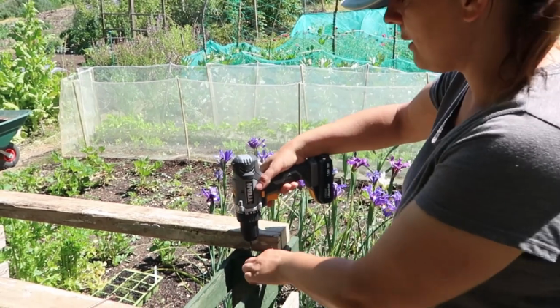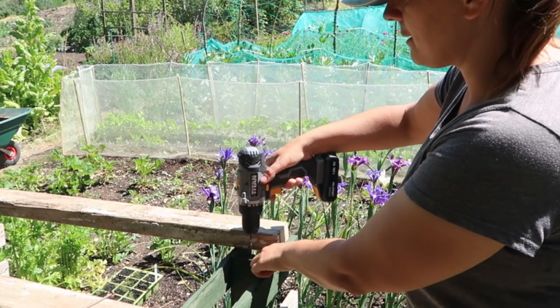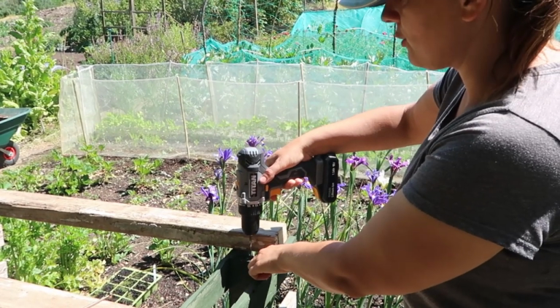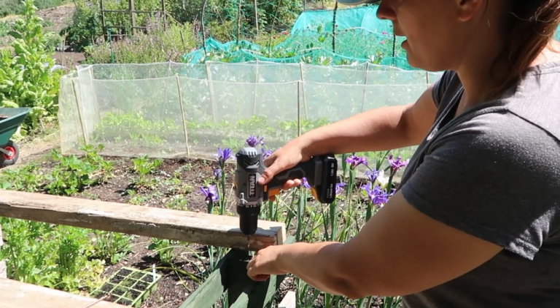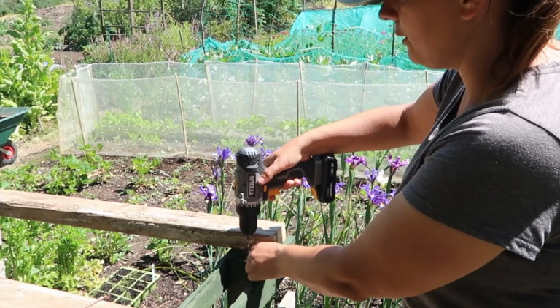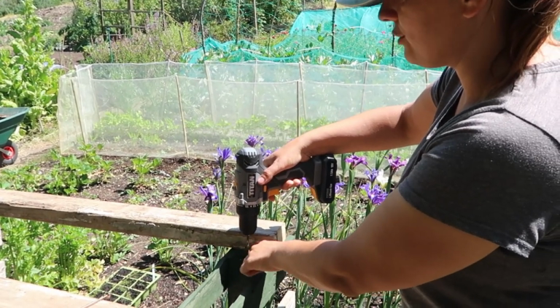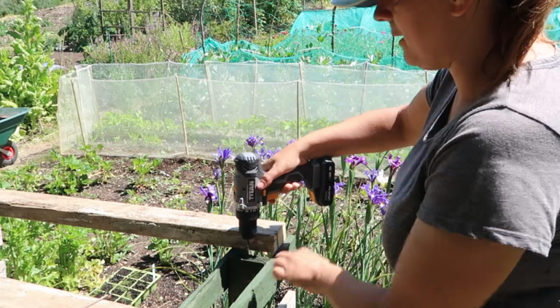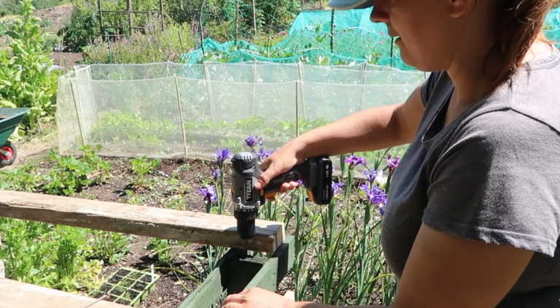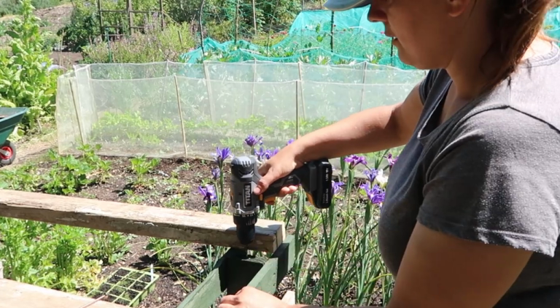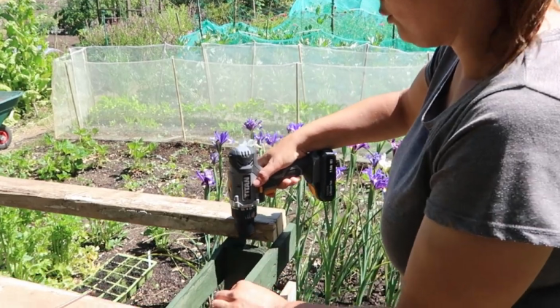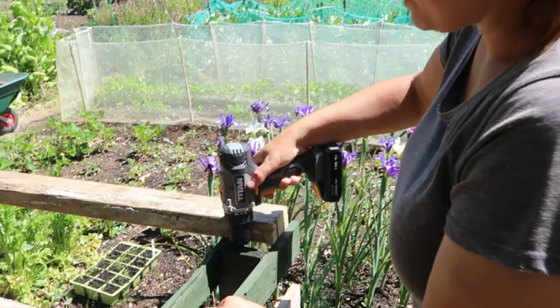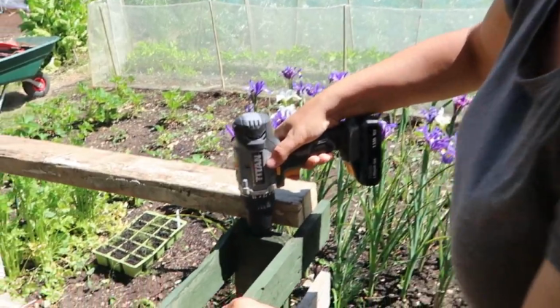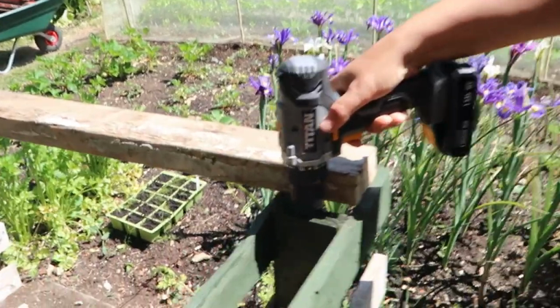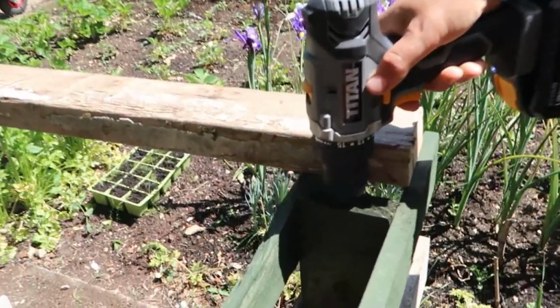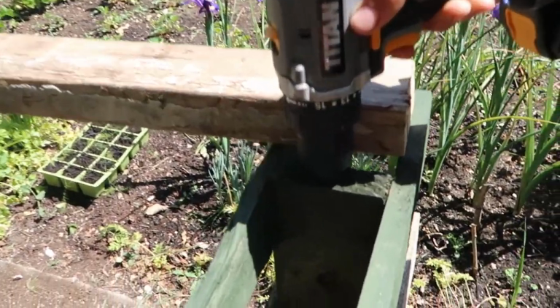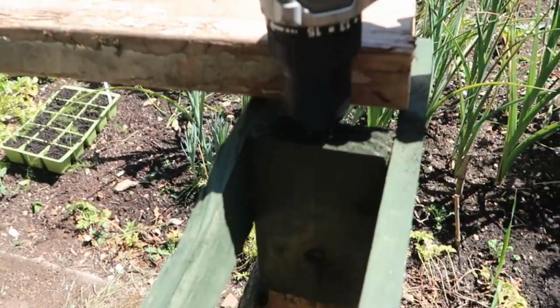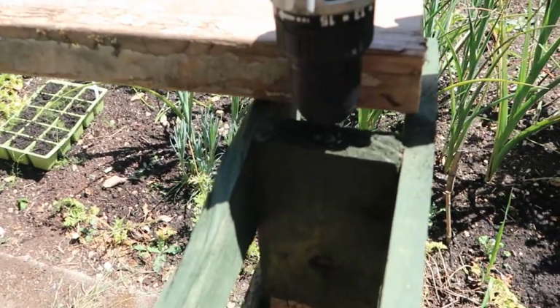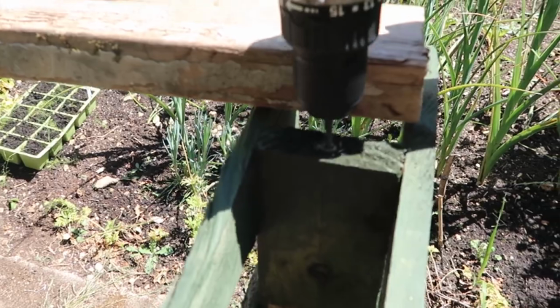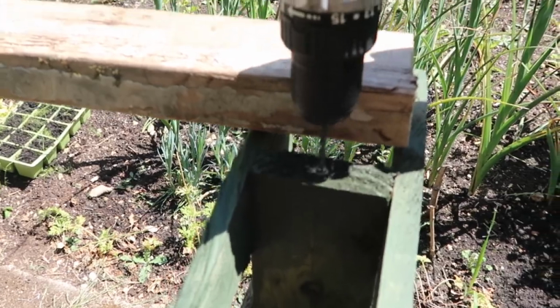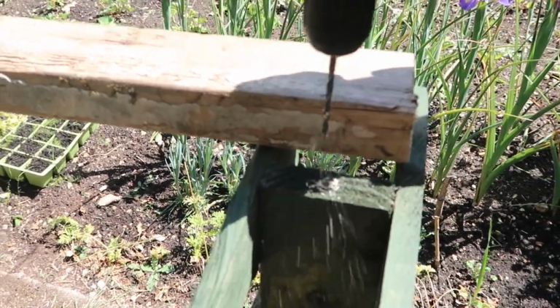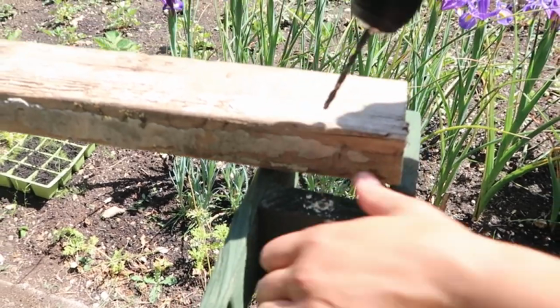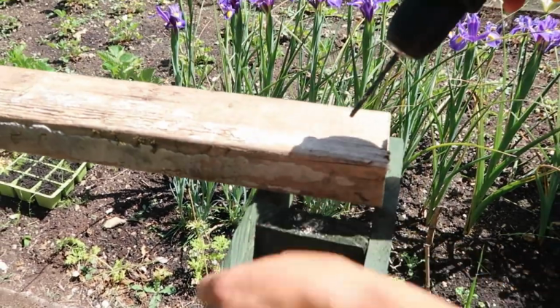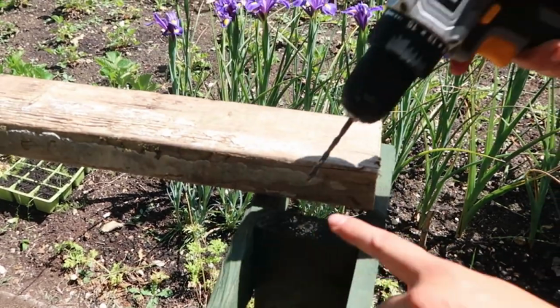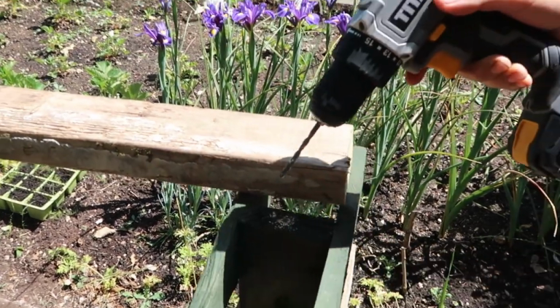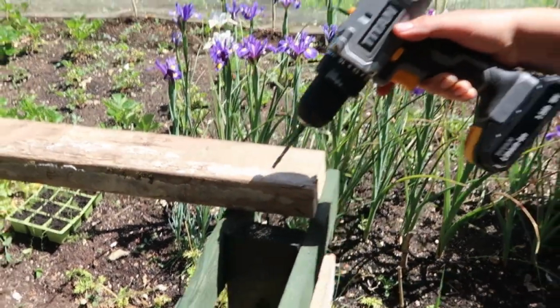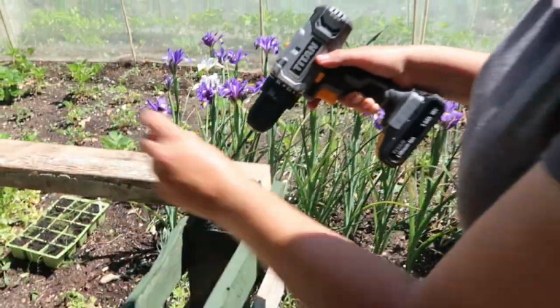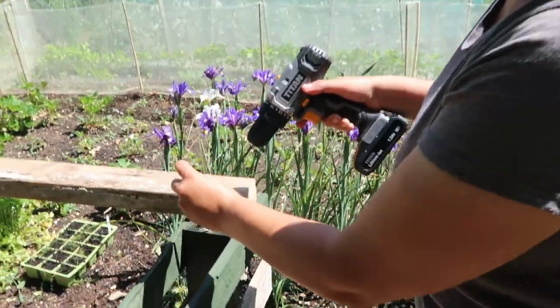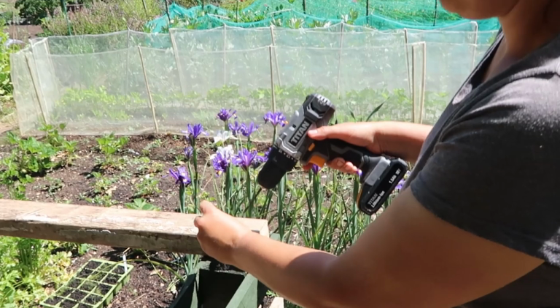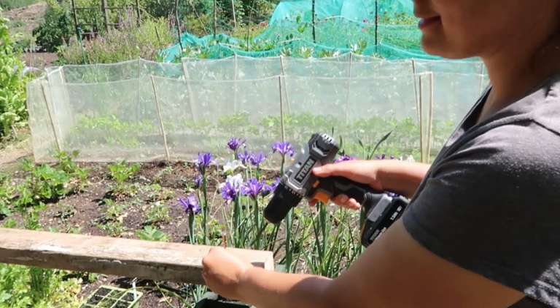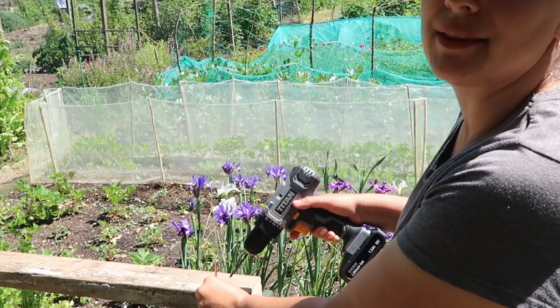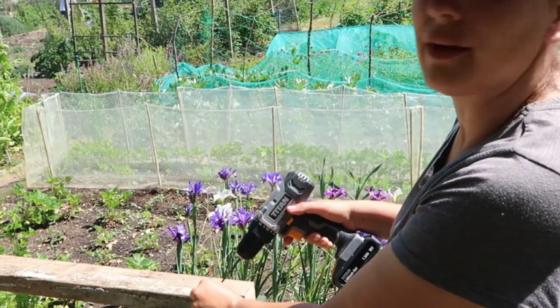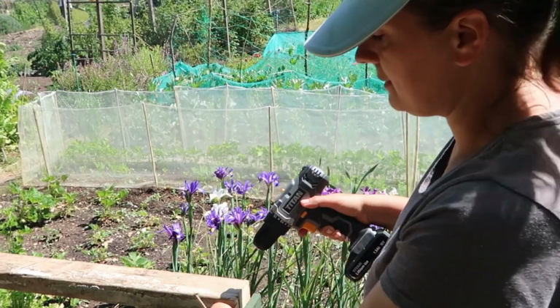Because I'm not very good at measuring the center of things, I'm going to drill a pilot hole in the center of this bit here and go all the way down. This is so that when you put your screw in, it doesn't split the wood — otherwise it can split right down the center of the plank.